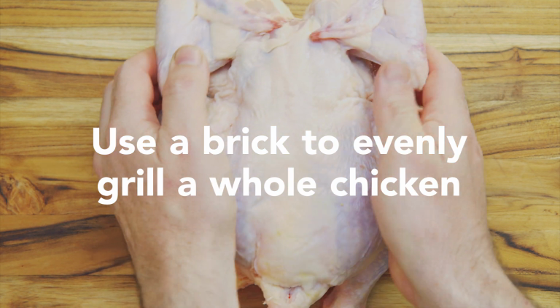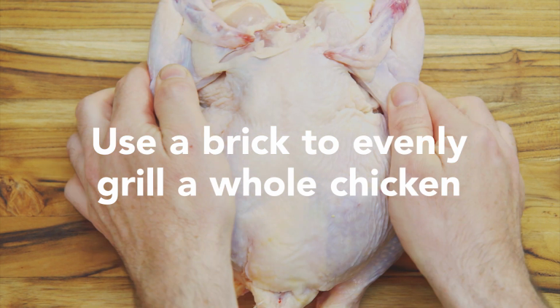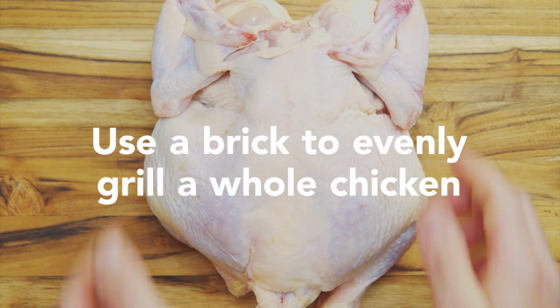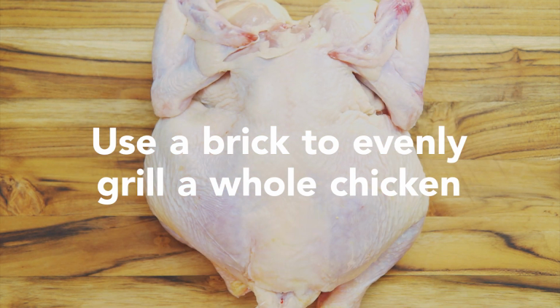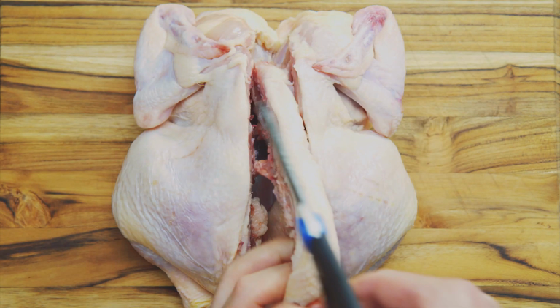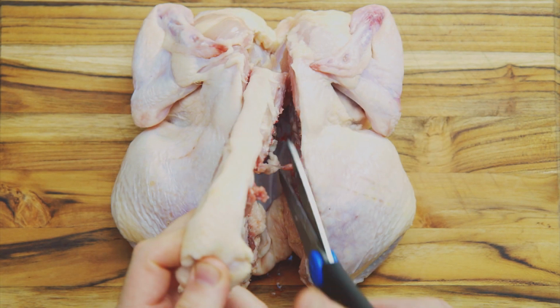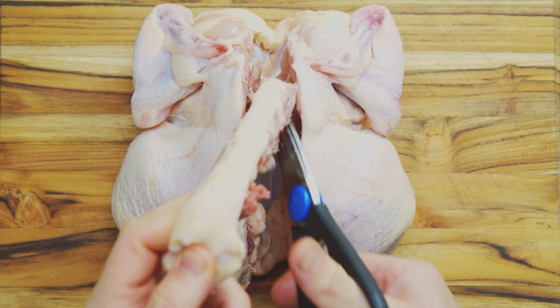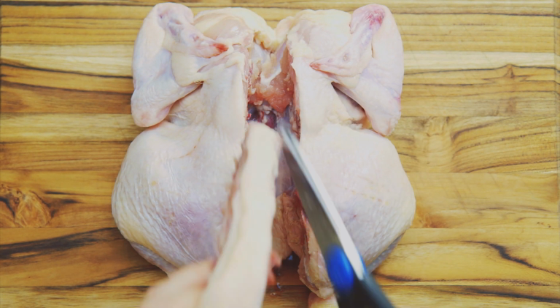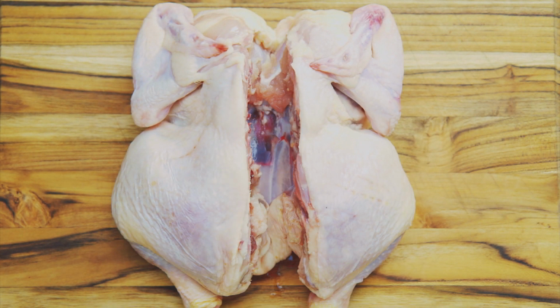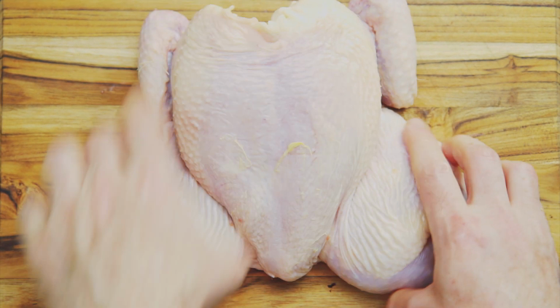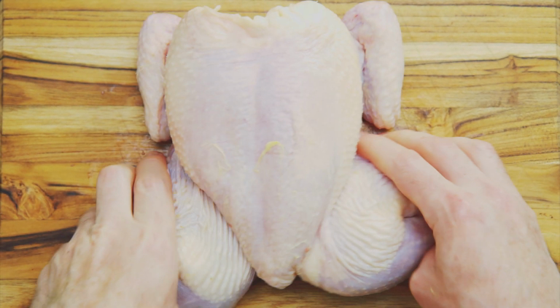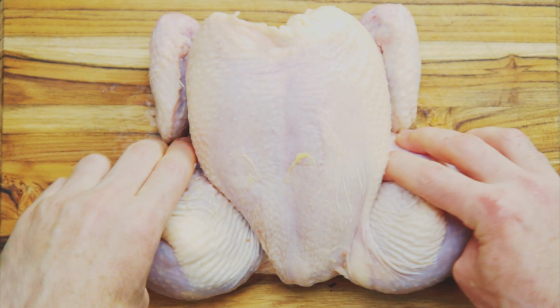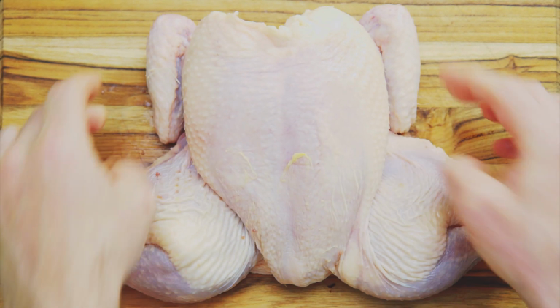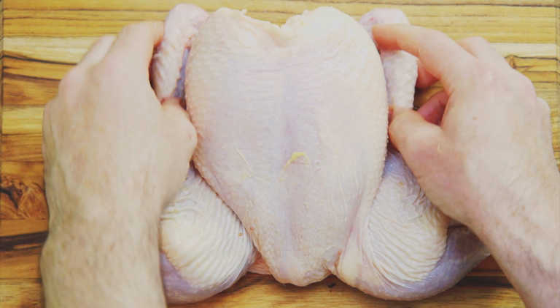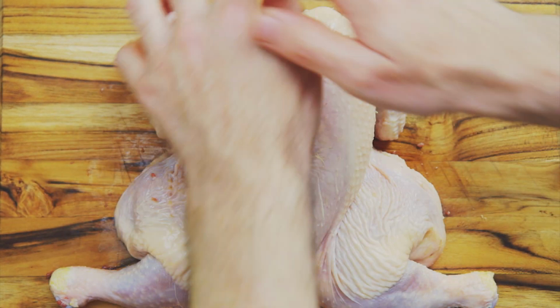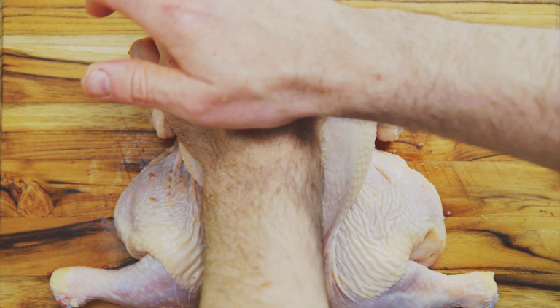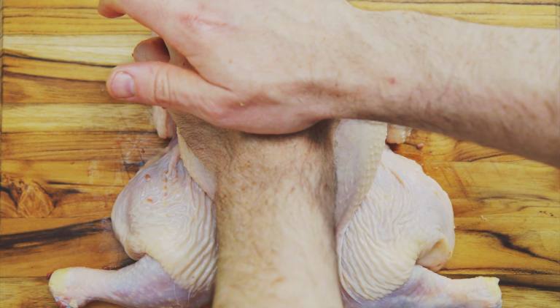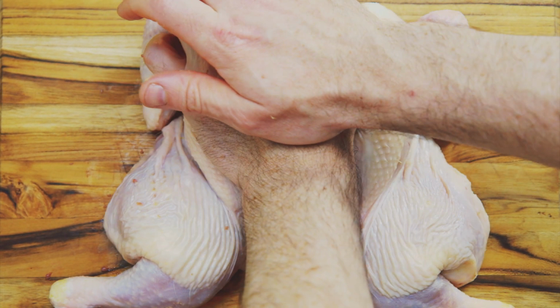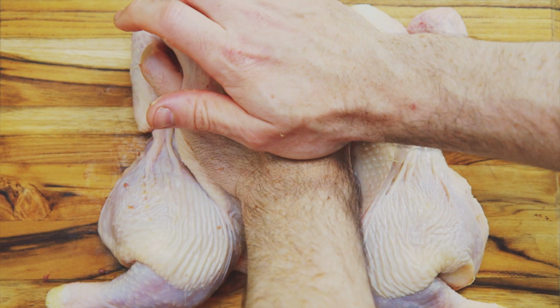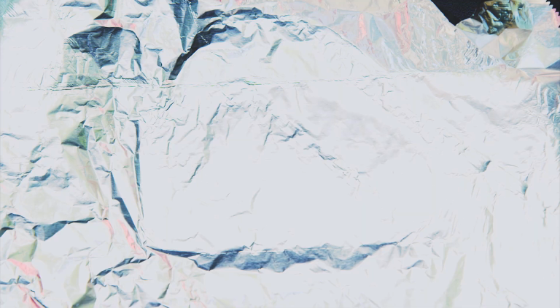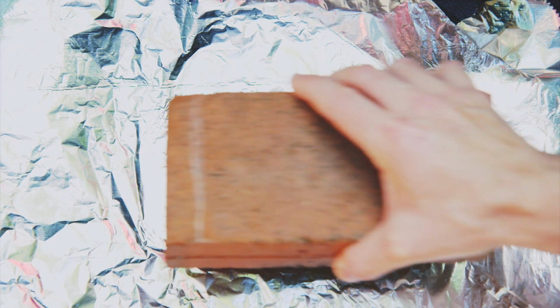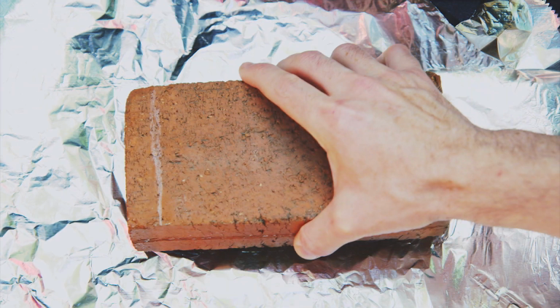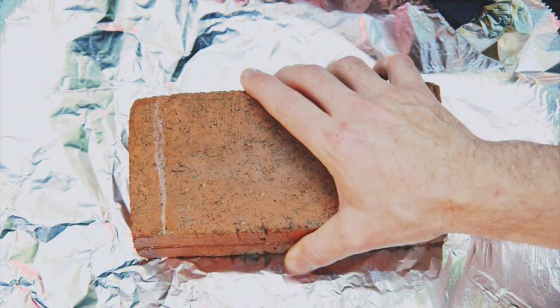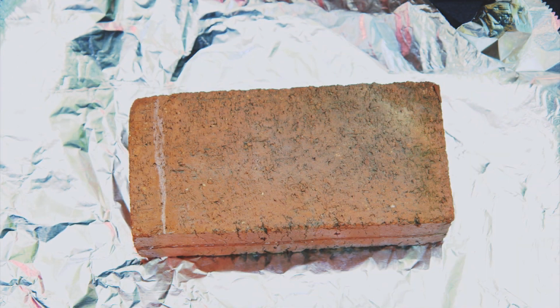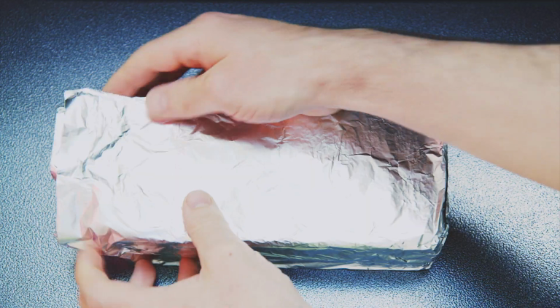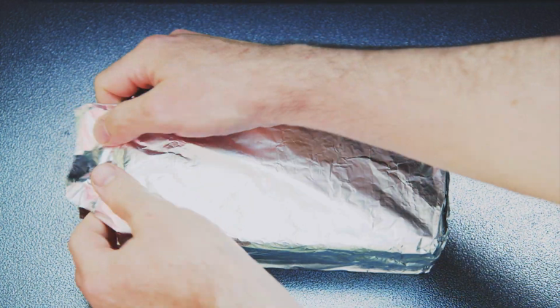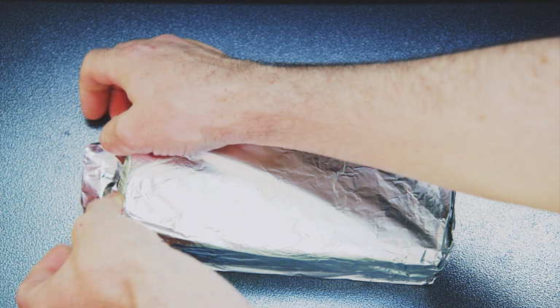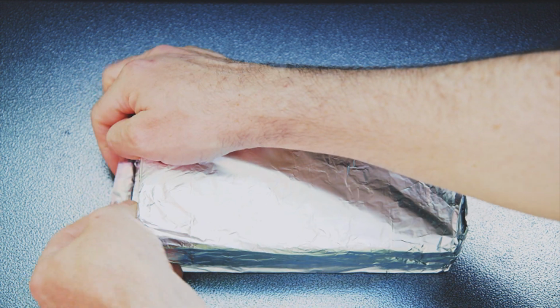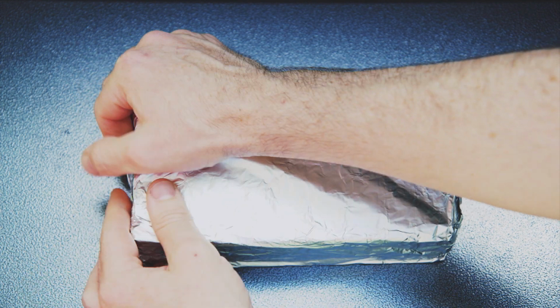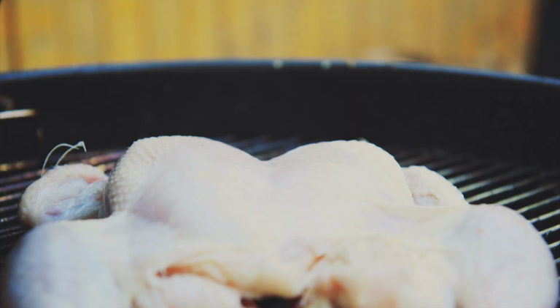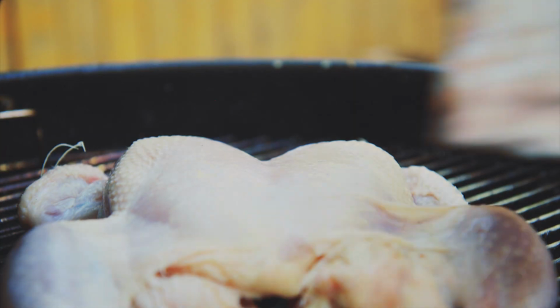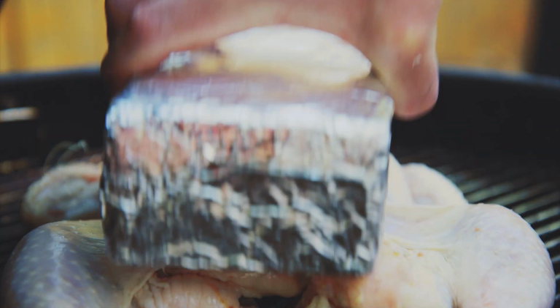To cook a whole chicken on a grill, cut out its spine, break the sternum, wrap a brick in tin foil, and place it on the chicken.